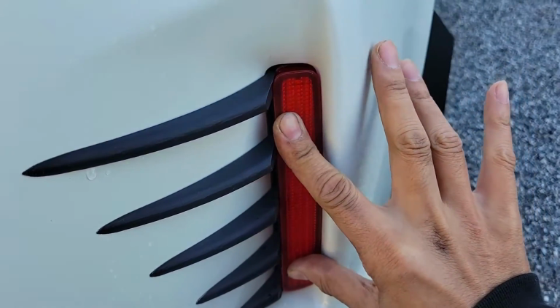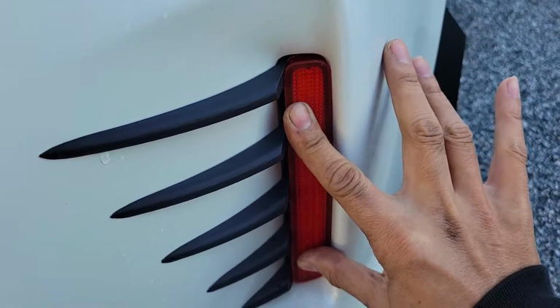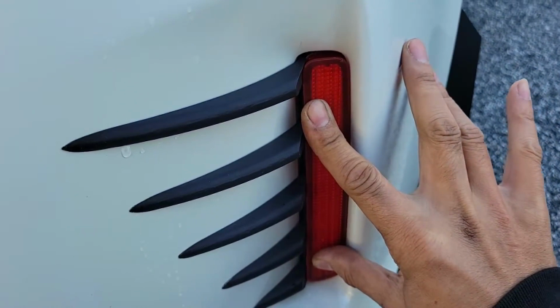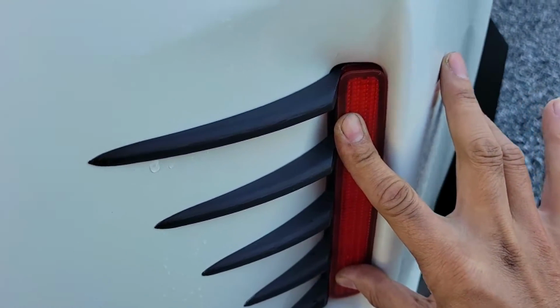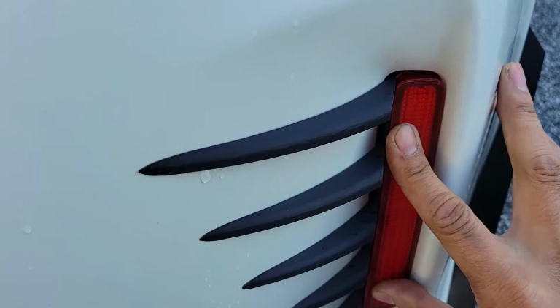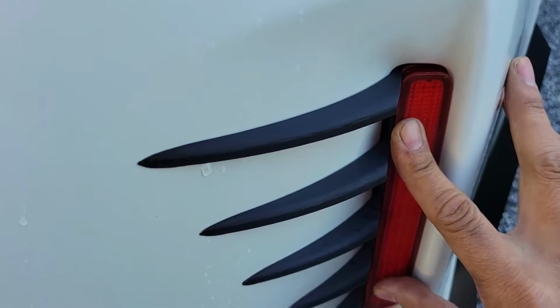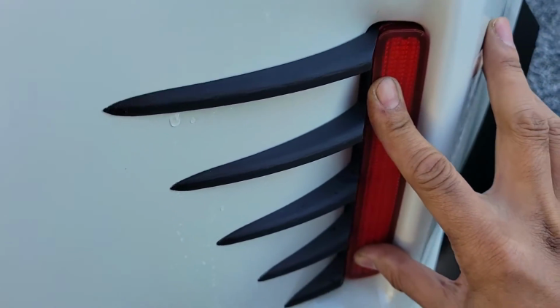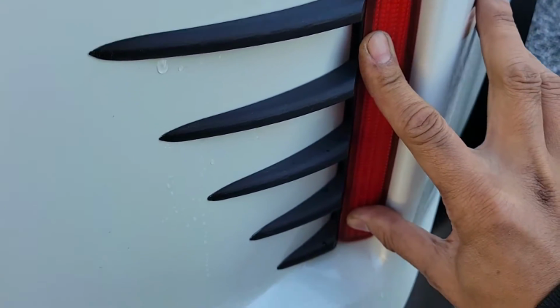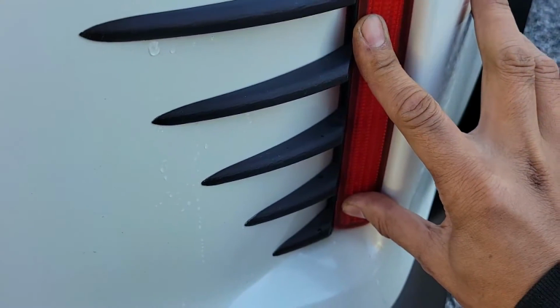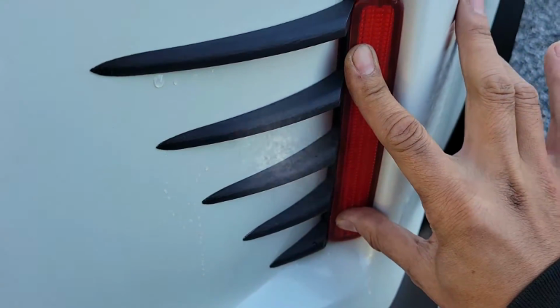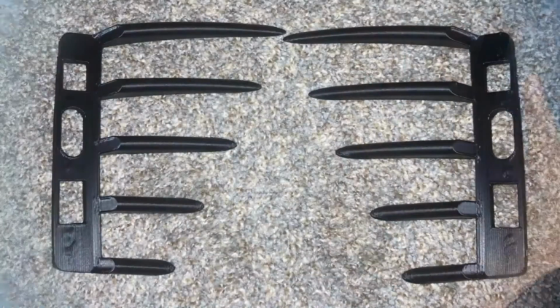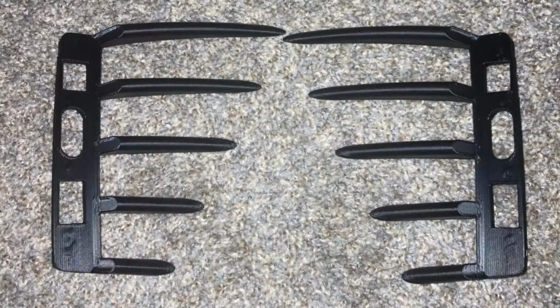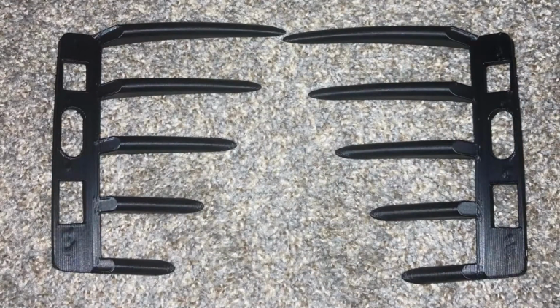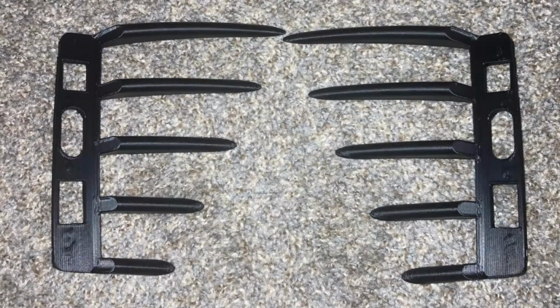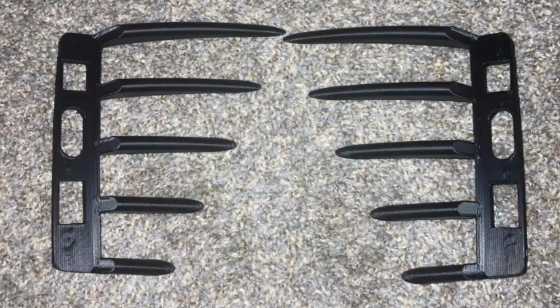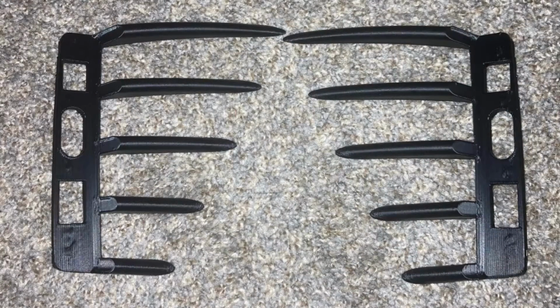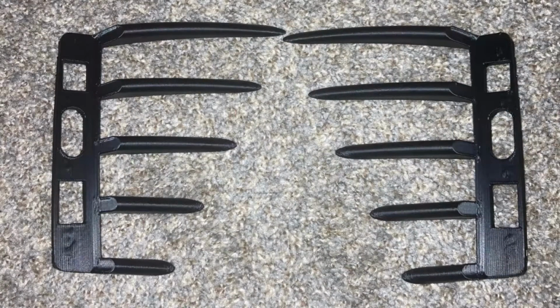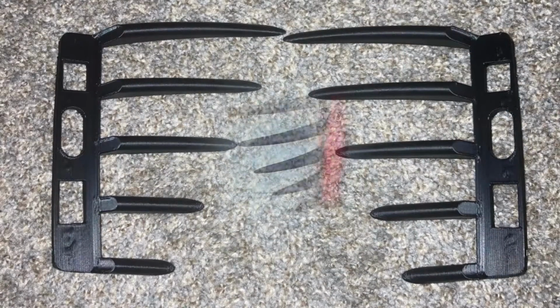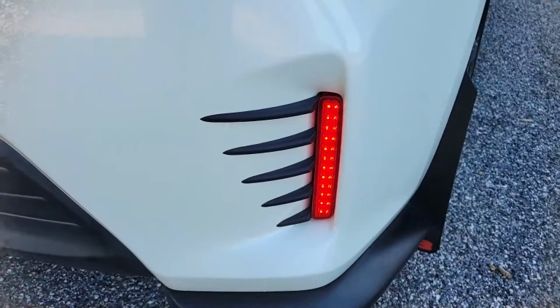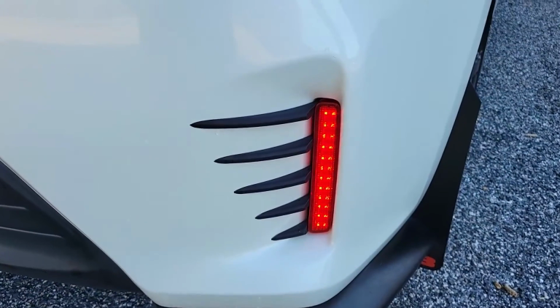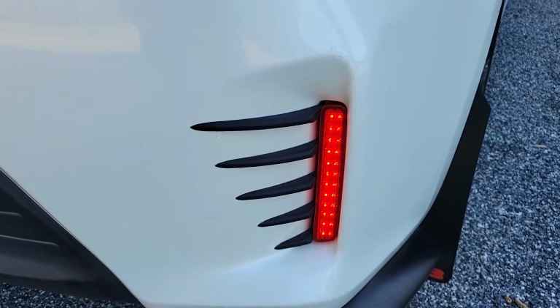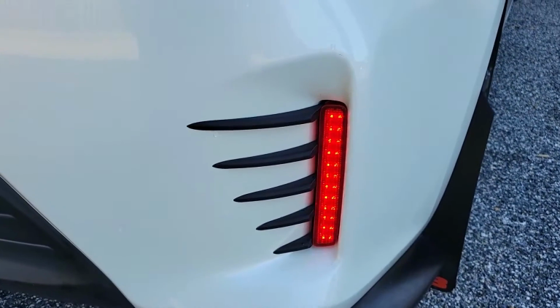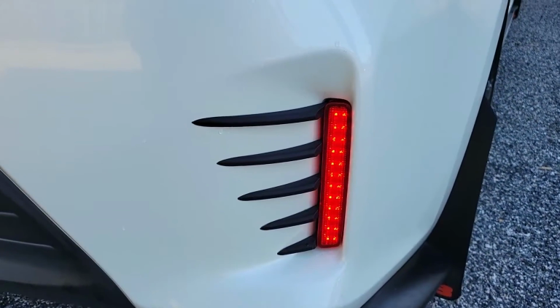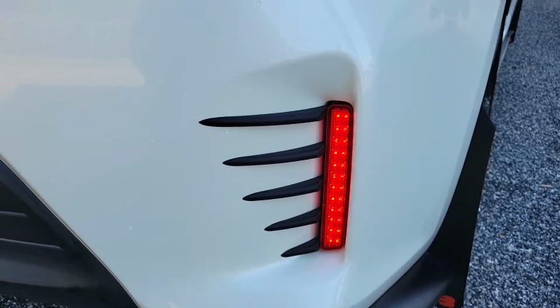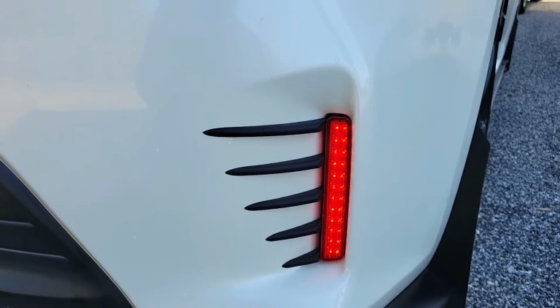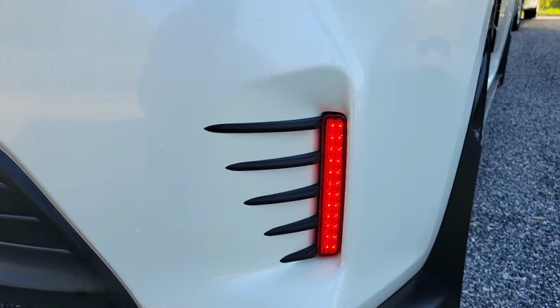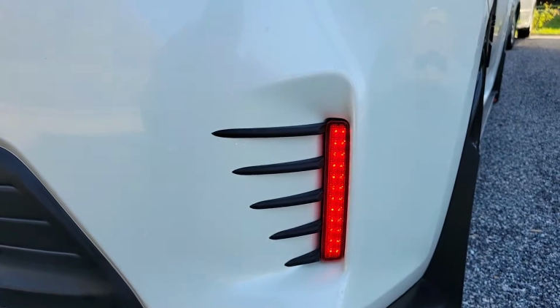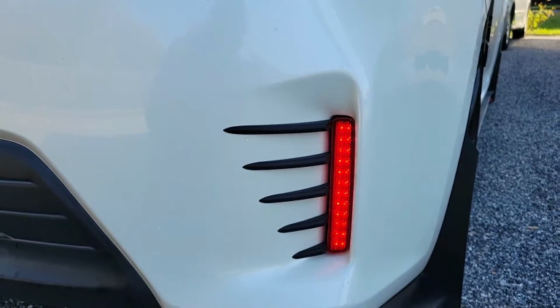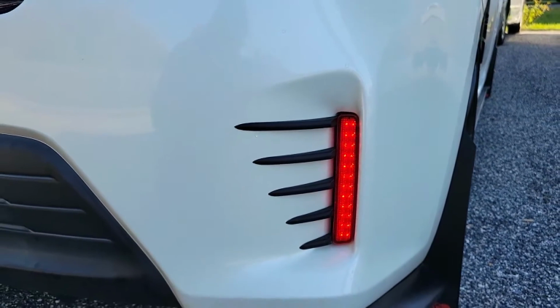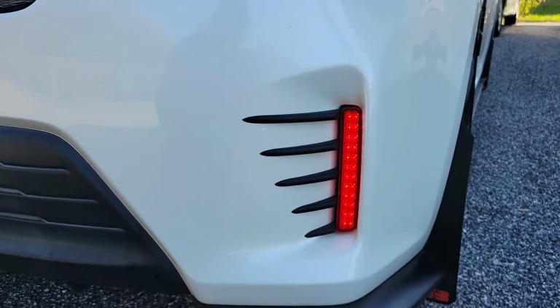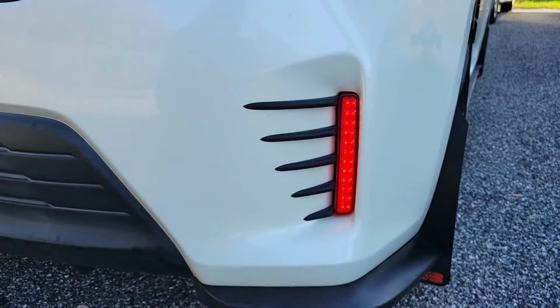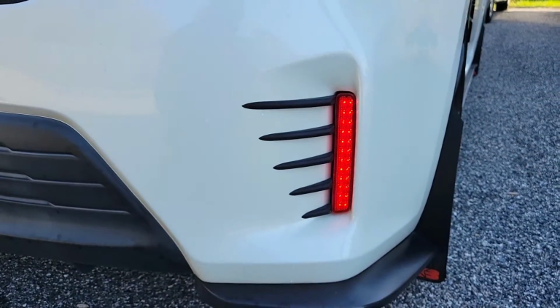I sent my adjustments to Bird Technologies and they've applied them to the new version 2 model, which also joins the mounting and wire holes together. That looks really nice and clean. I'll put a link to the website in the video description below.